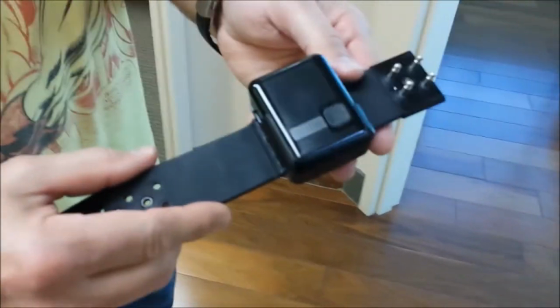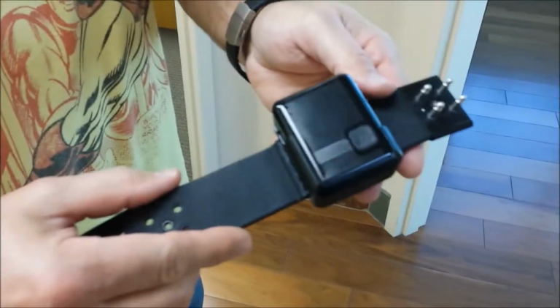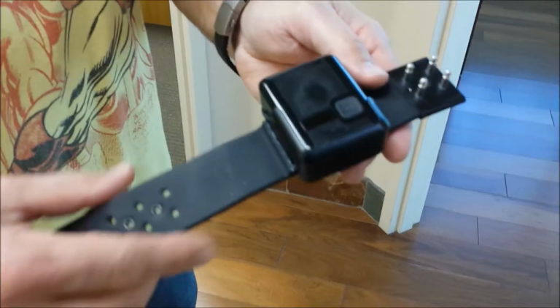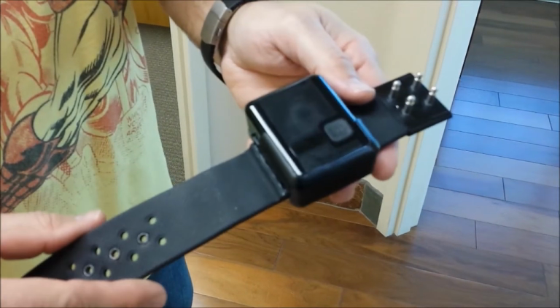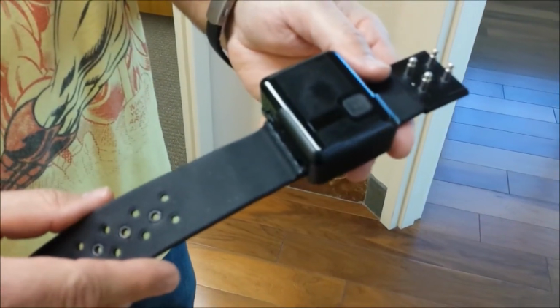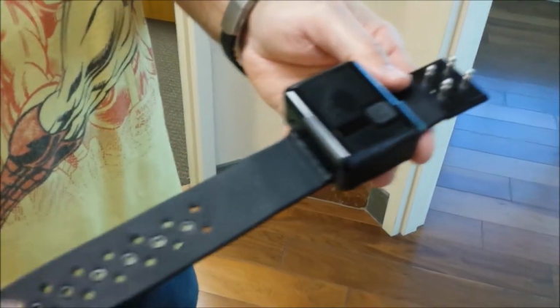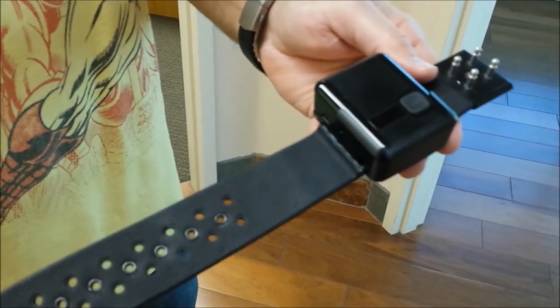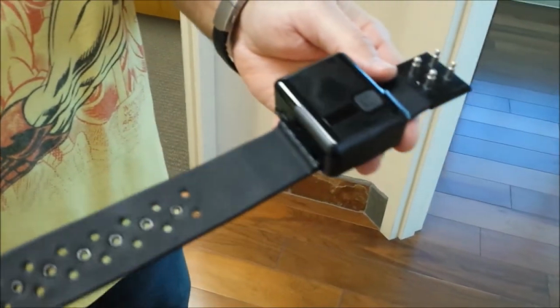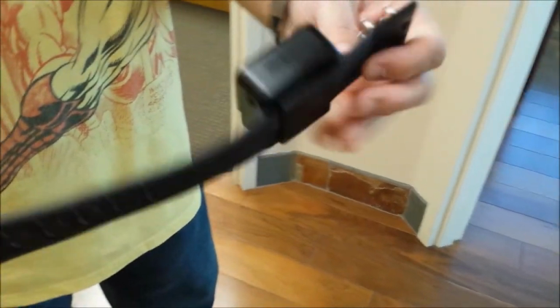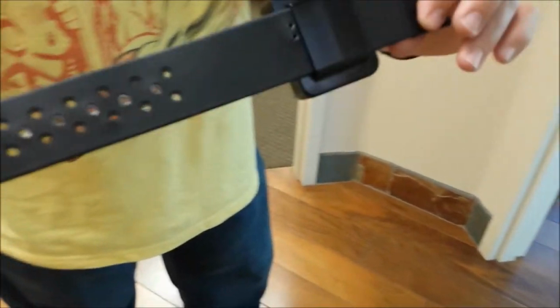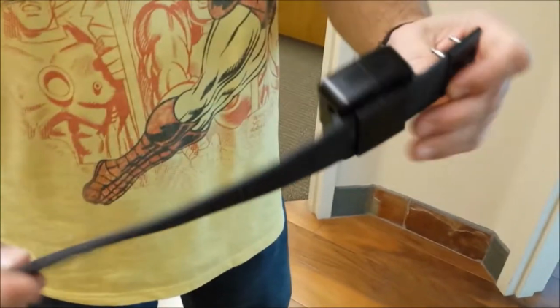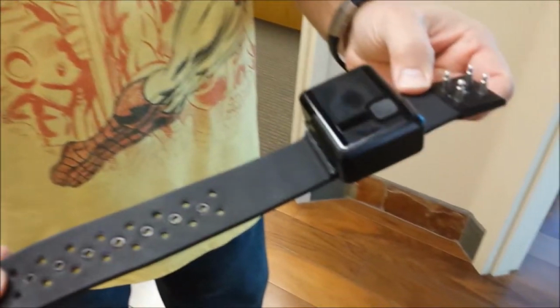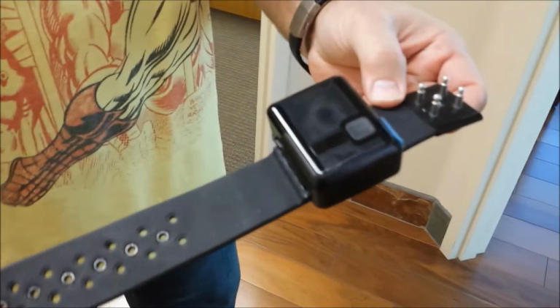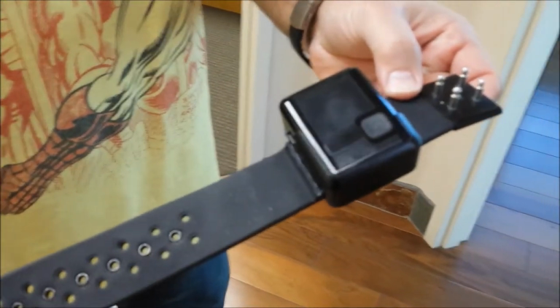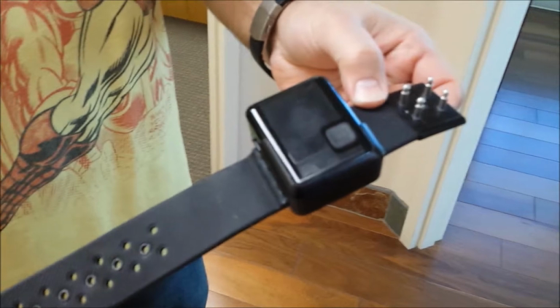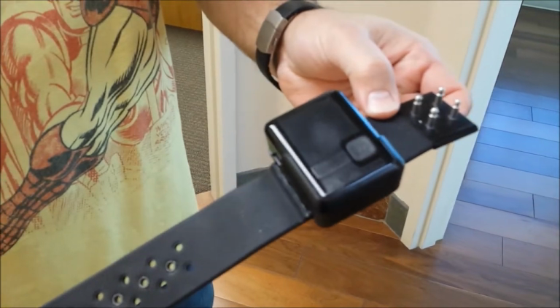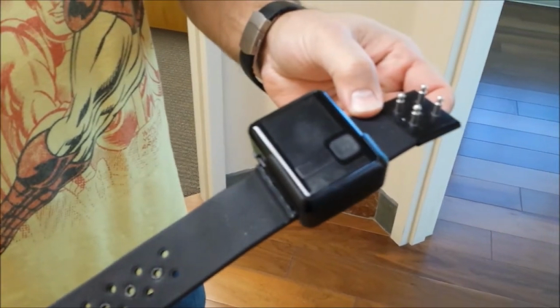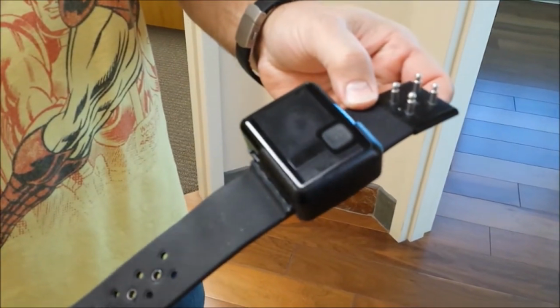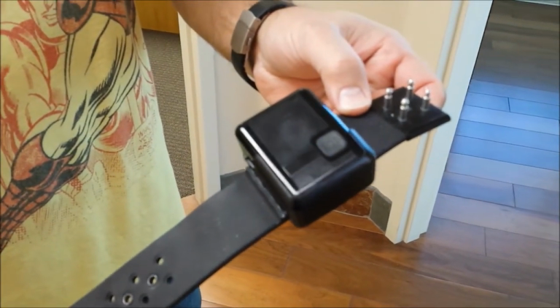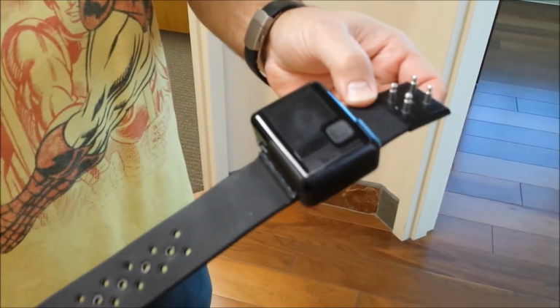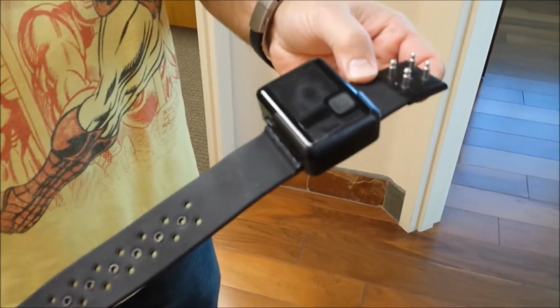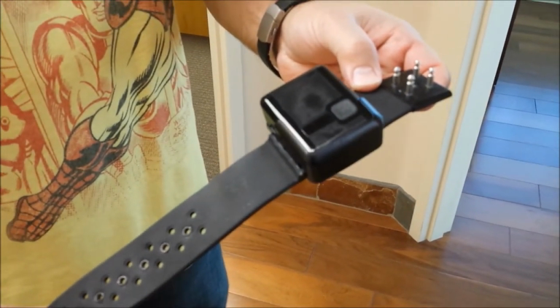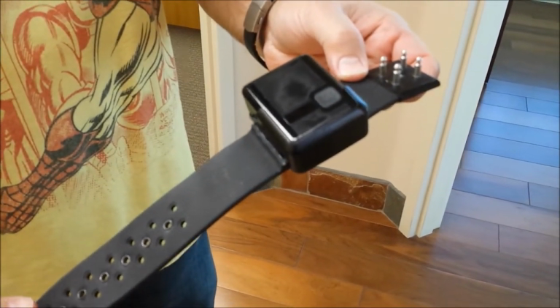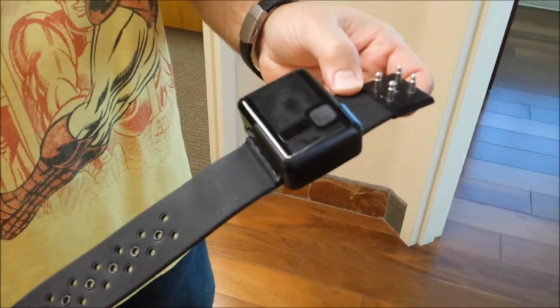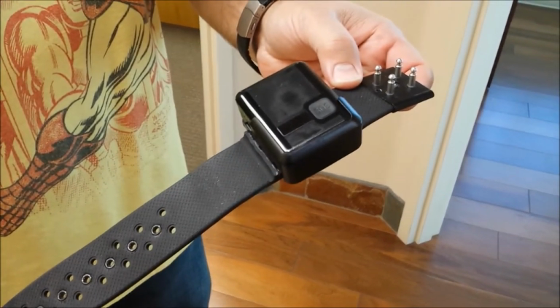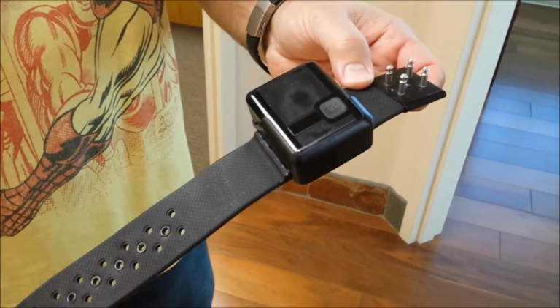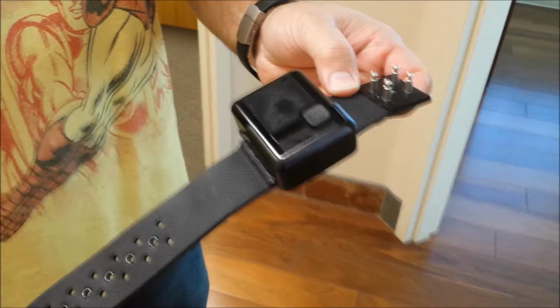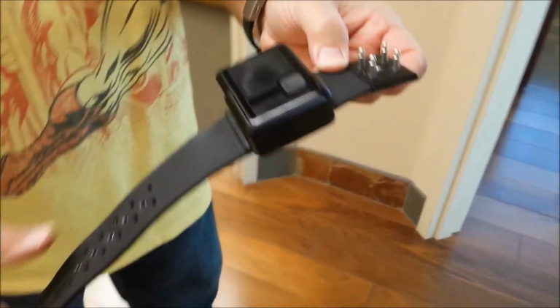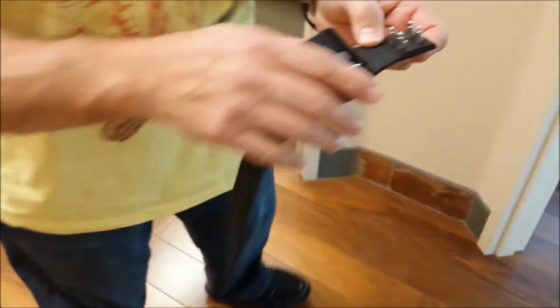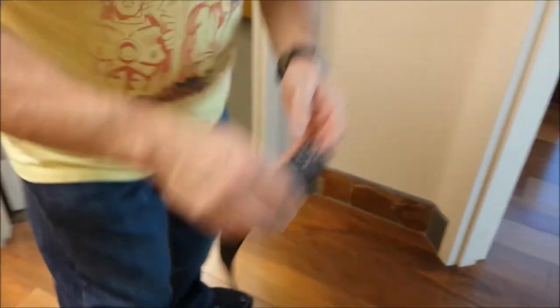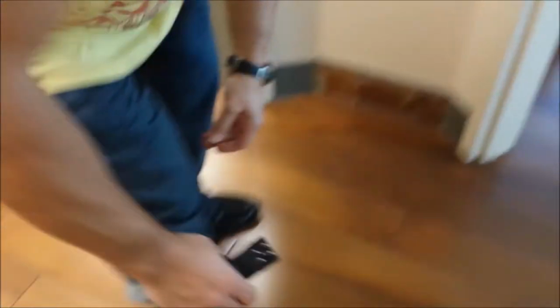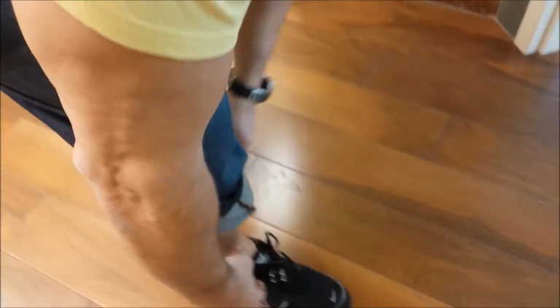What we have here is our GPS satellite monitoring bracelet. It's very easy to use and apply. I'm going to show you exactly how it looks on an offender's ankle and how easy it is to put on.